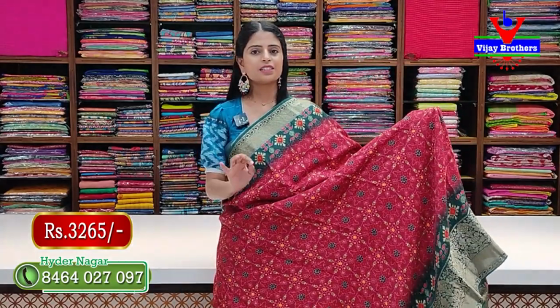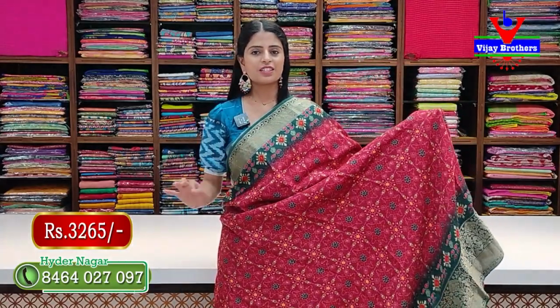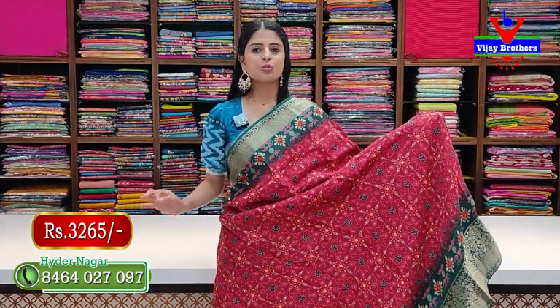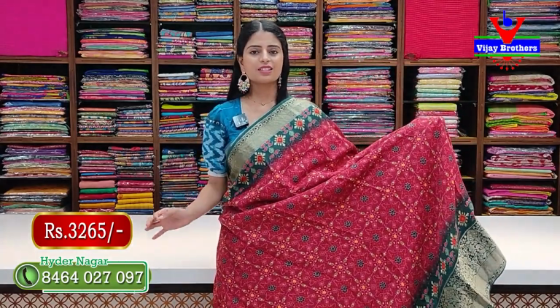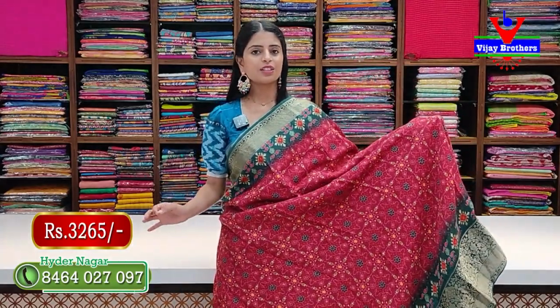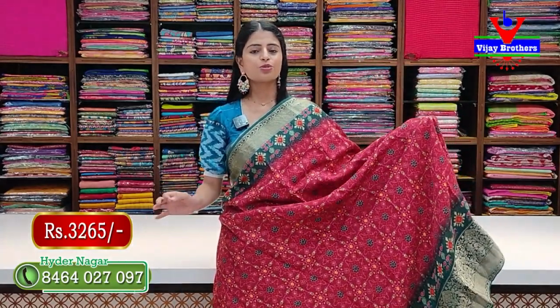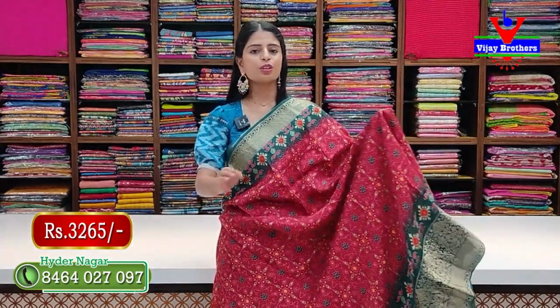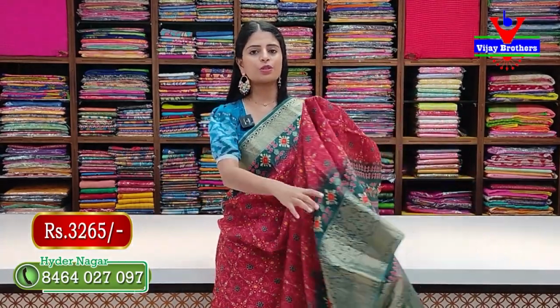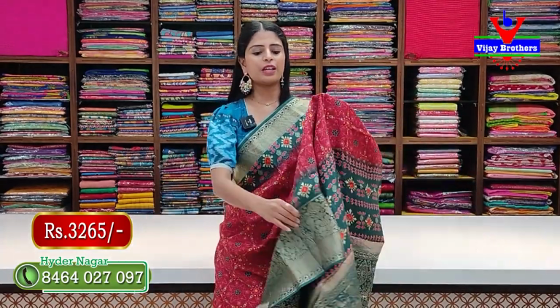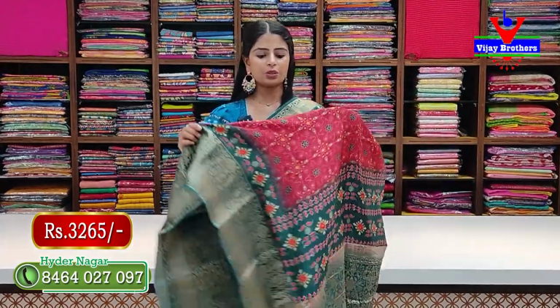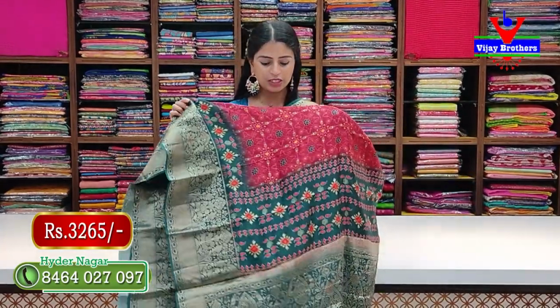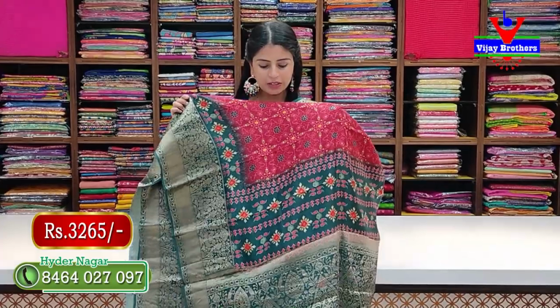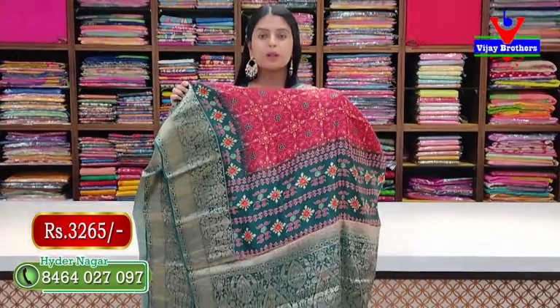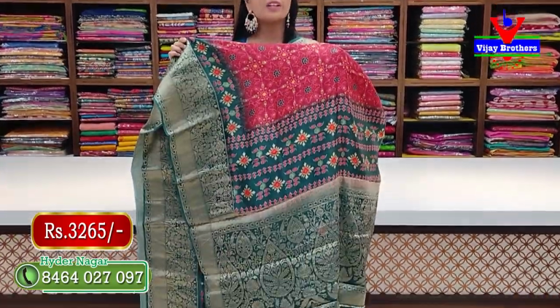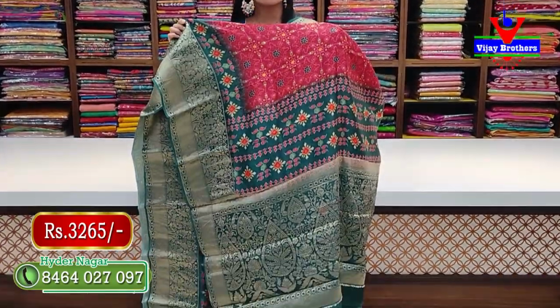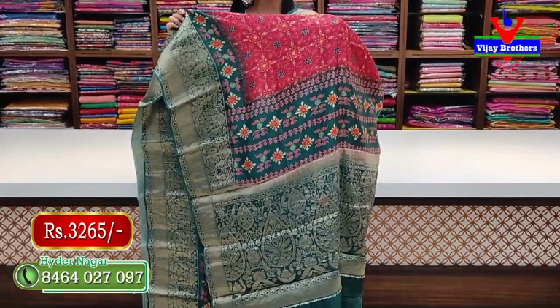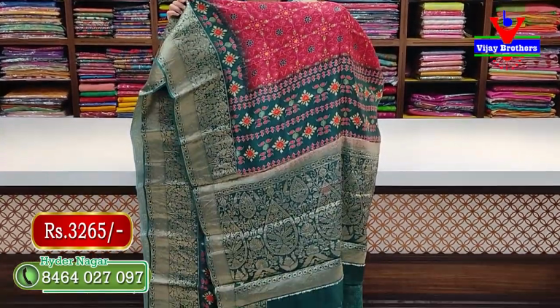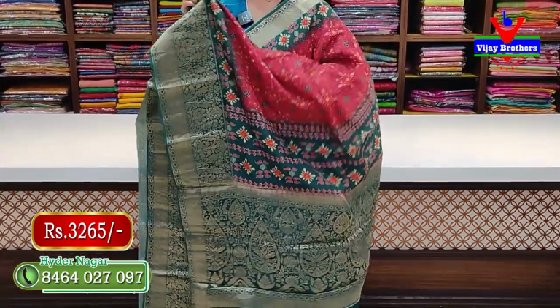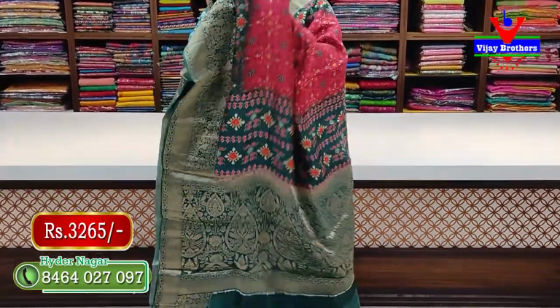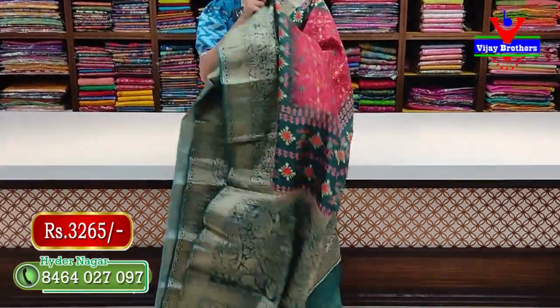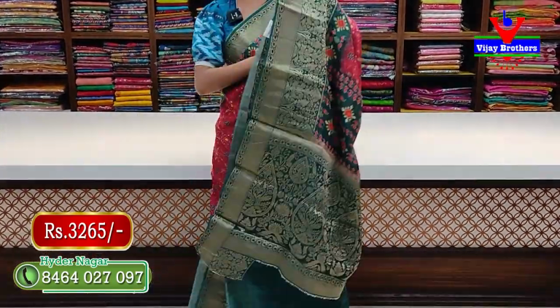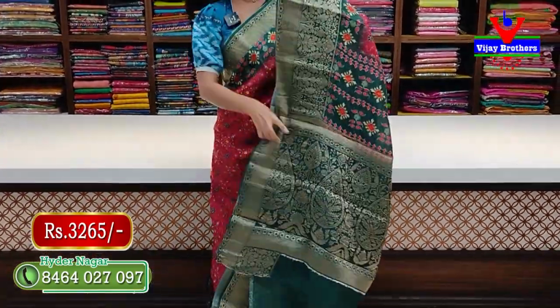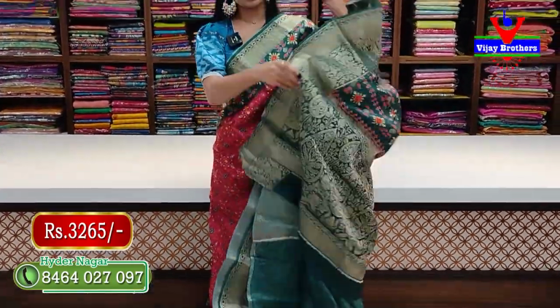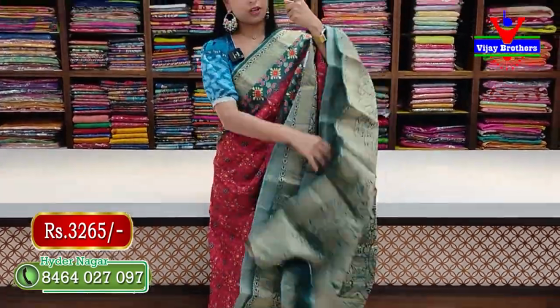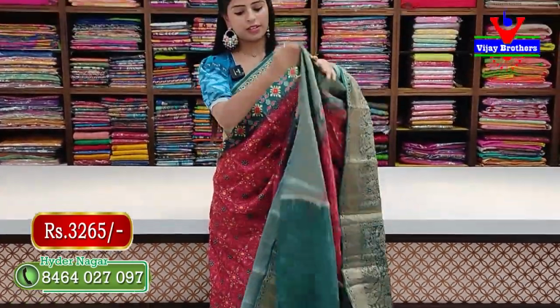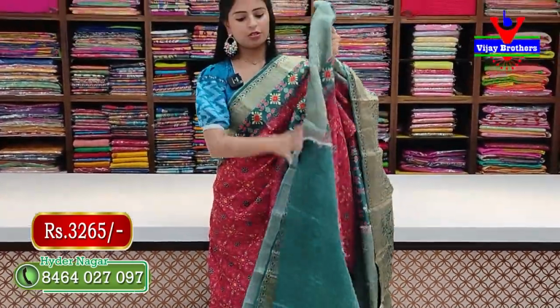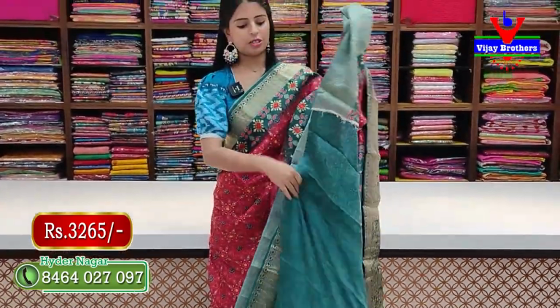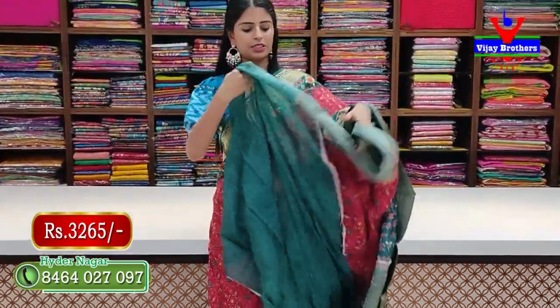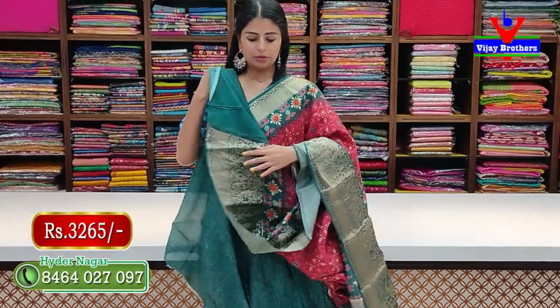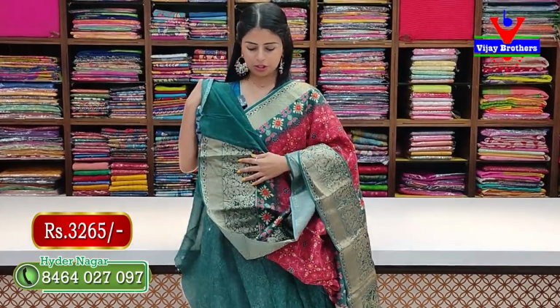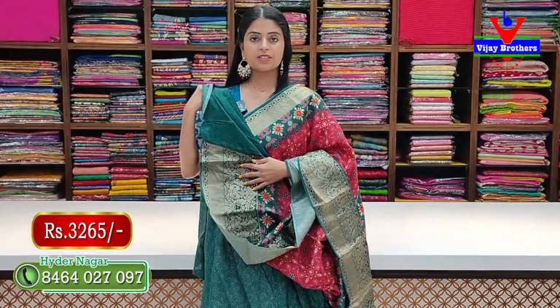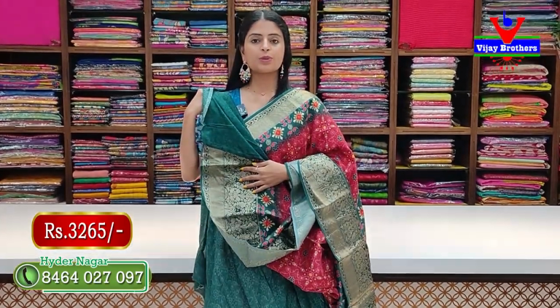Next combination — red with green. Same pattern, no difference, just color change. The pallu has contrast and the blouse is also in matching contrast. Printed blouse.